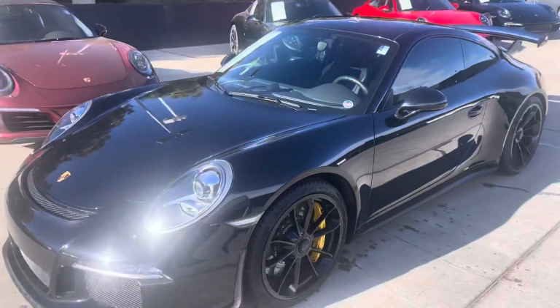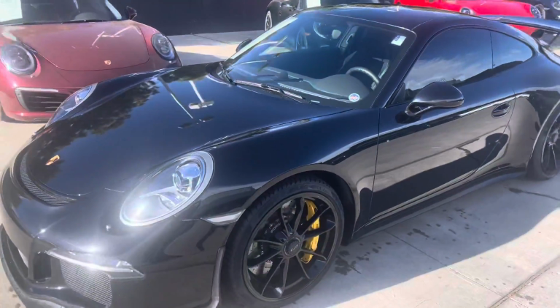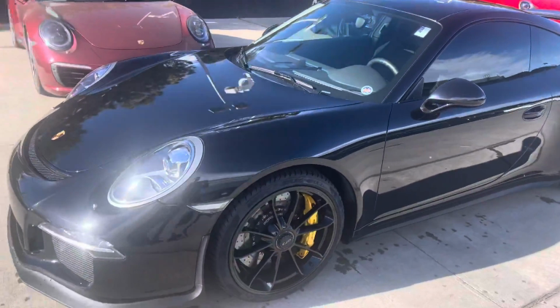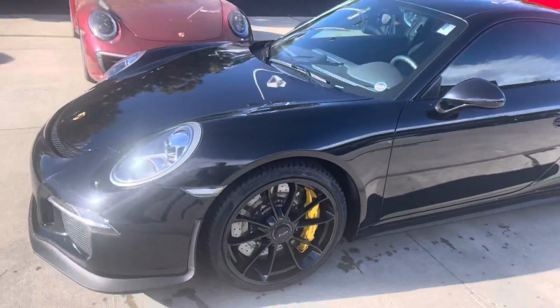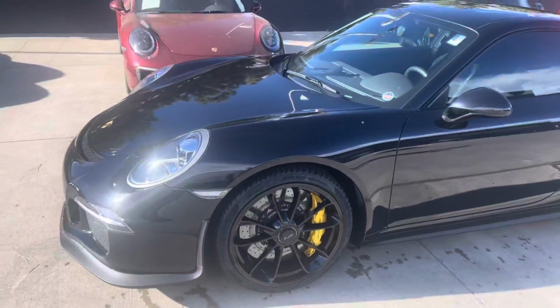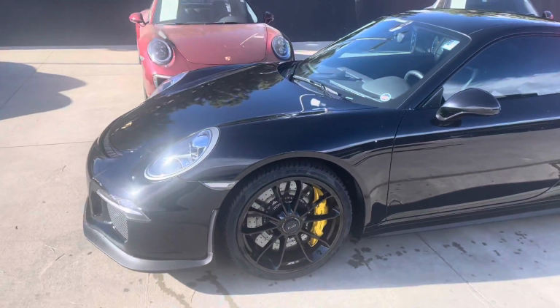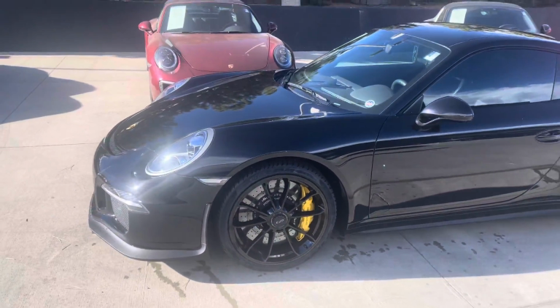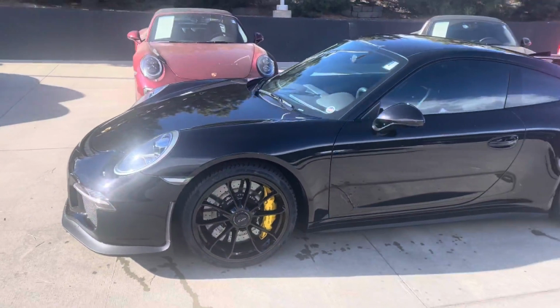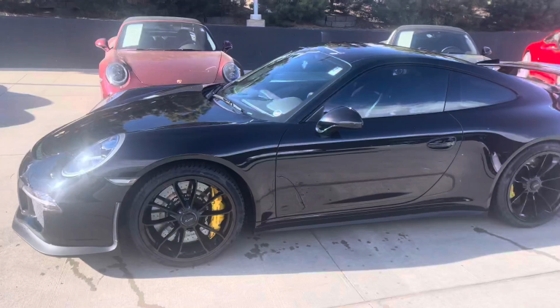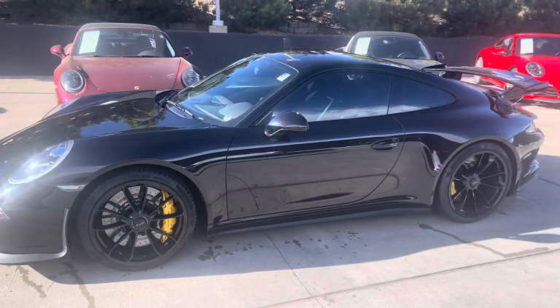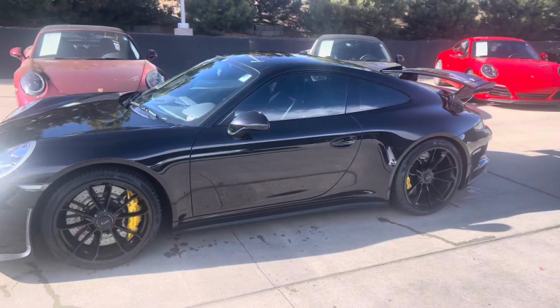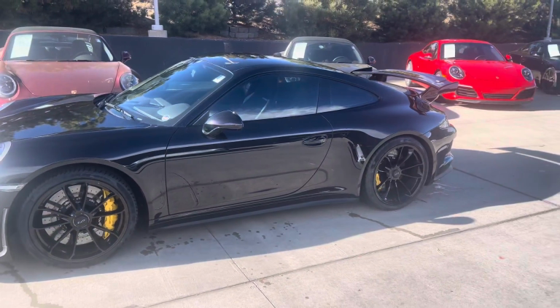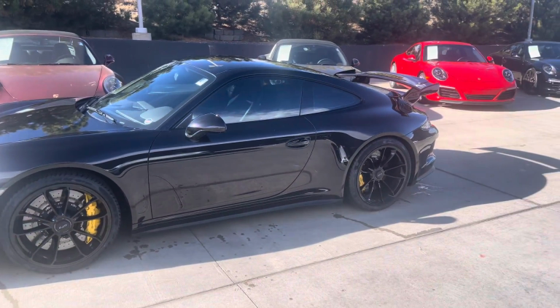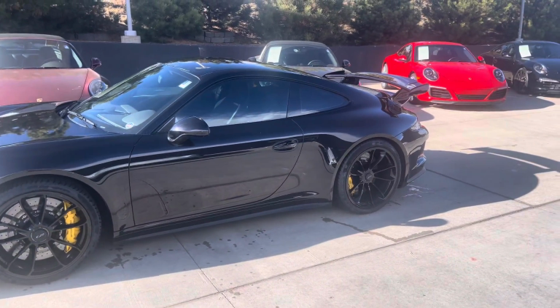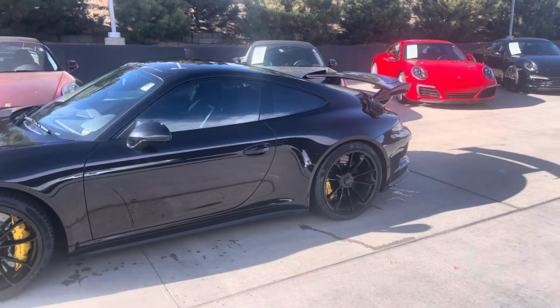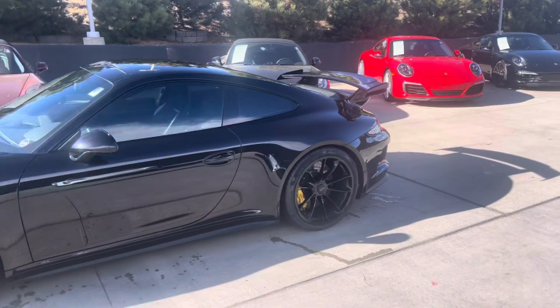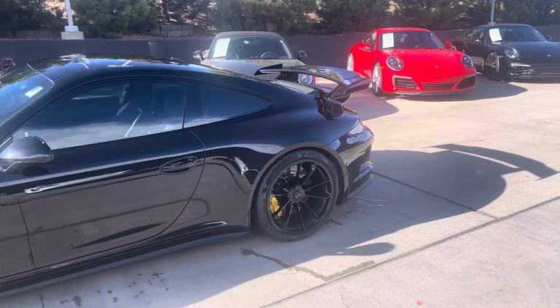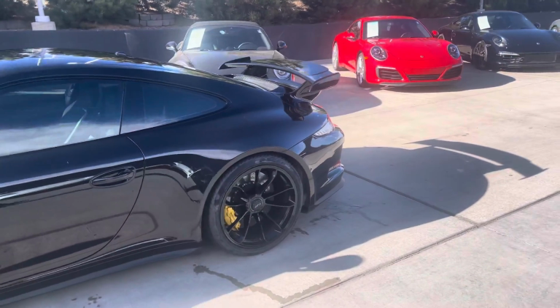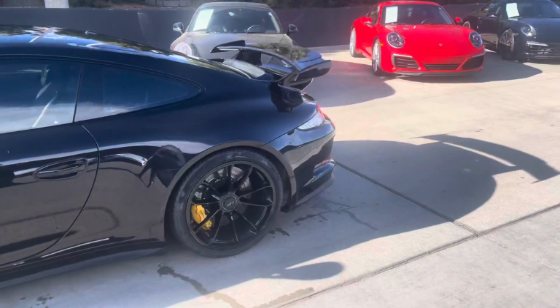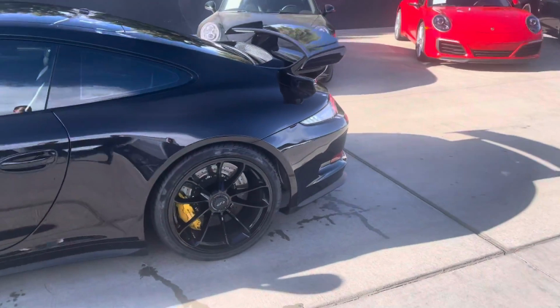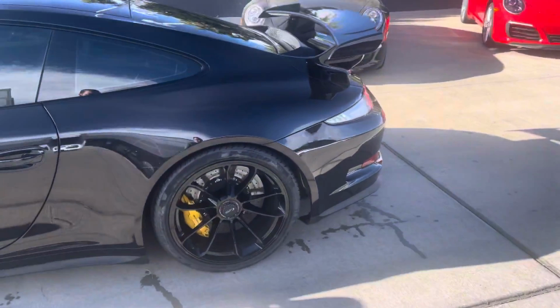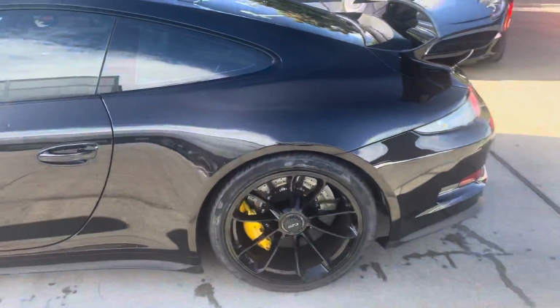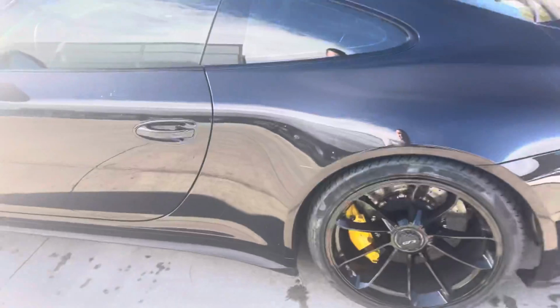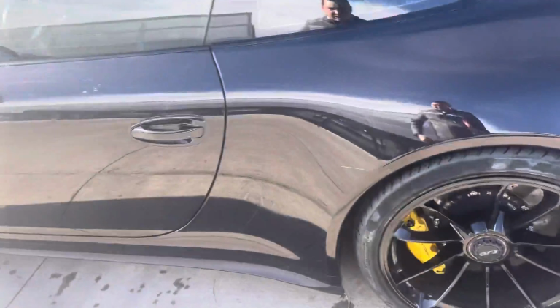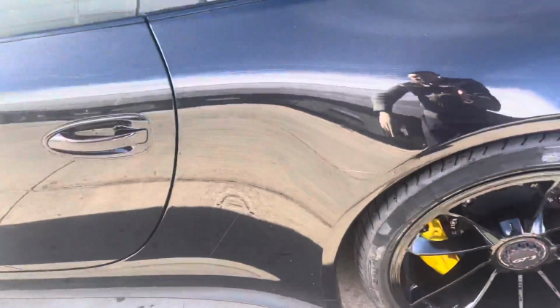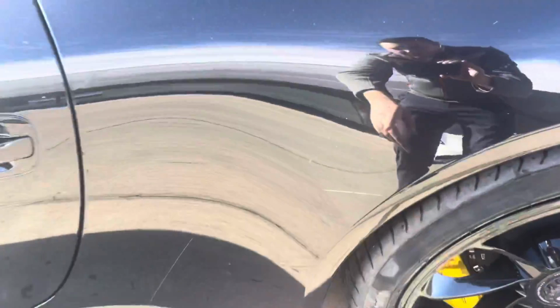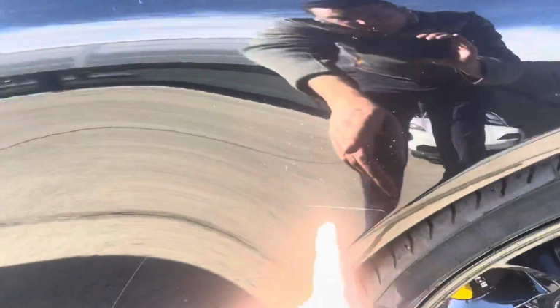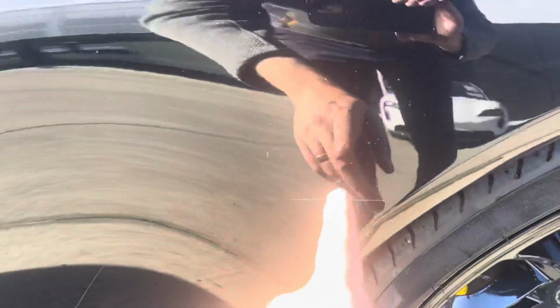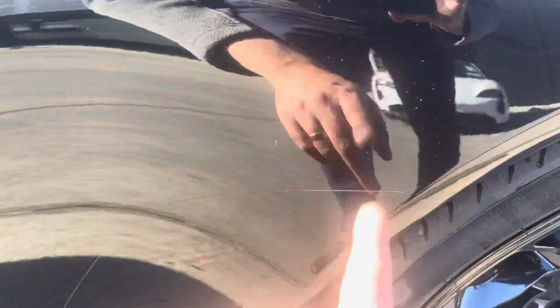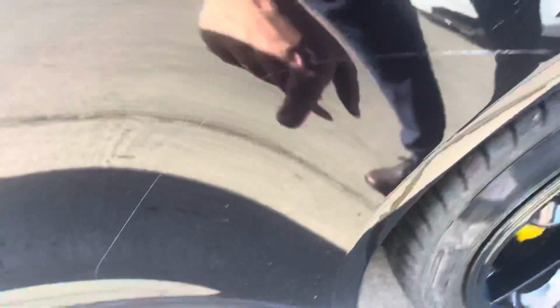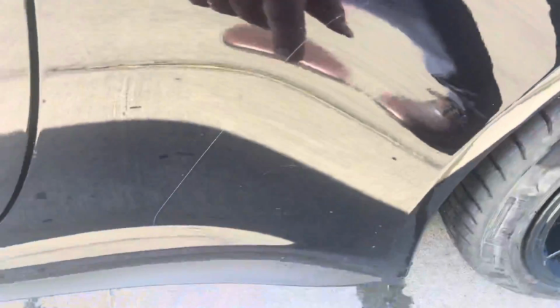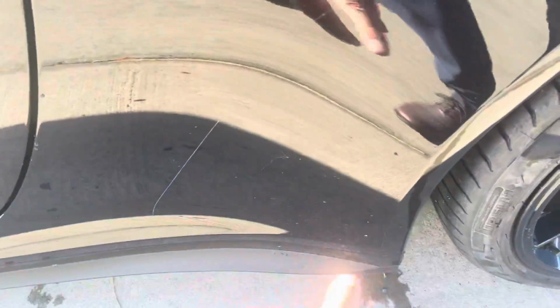Clear turn markers, black wheels, ceramic brakes — all the good stuff there. Maybe a little bit of rash just above the stone guard.